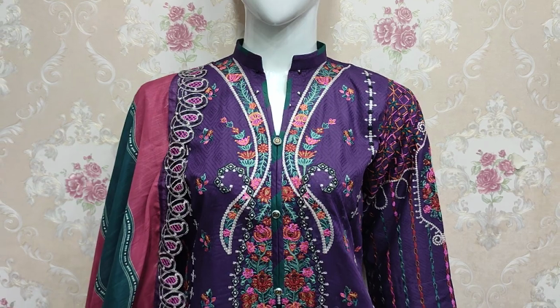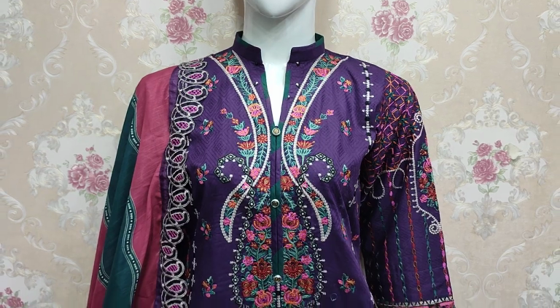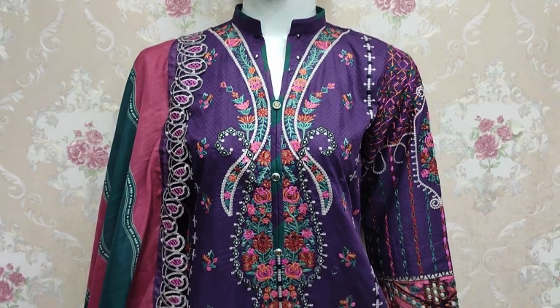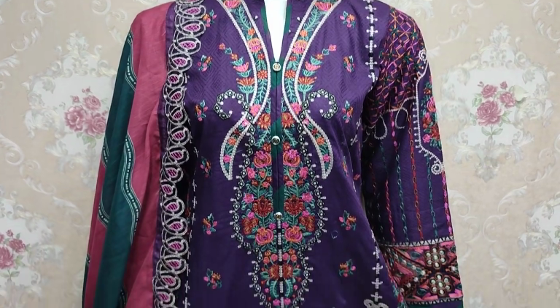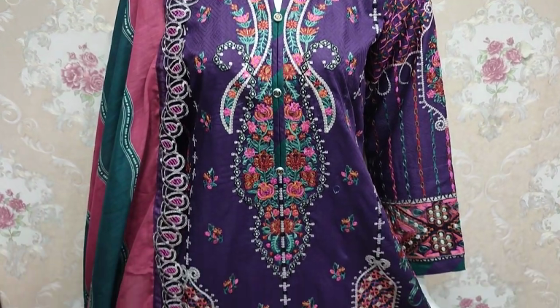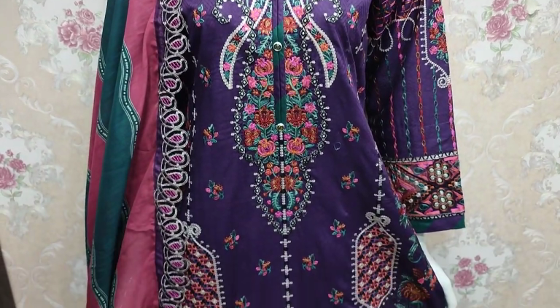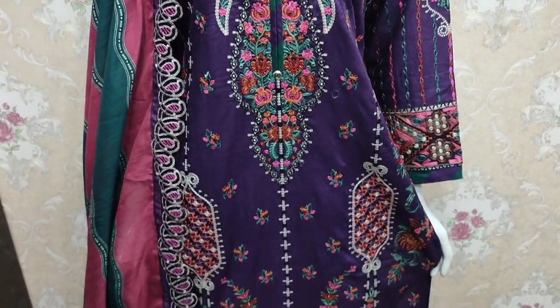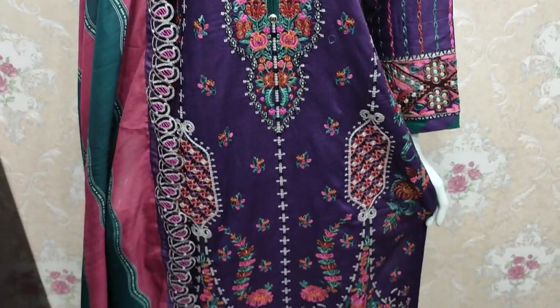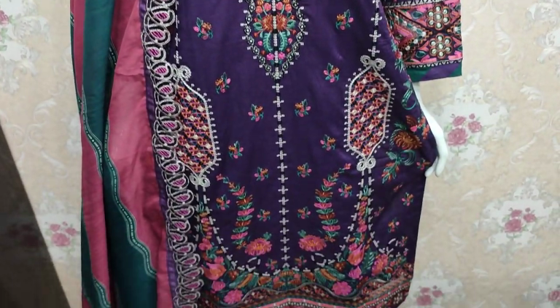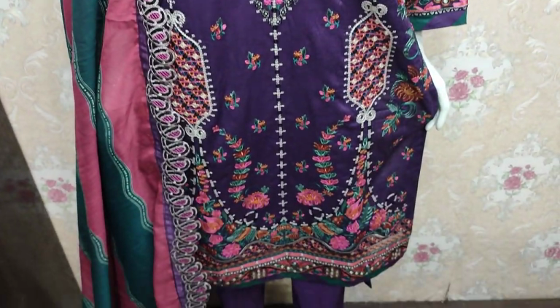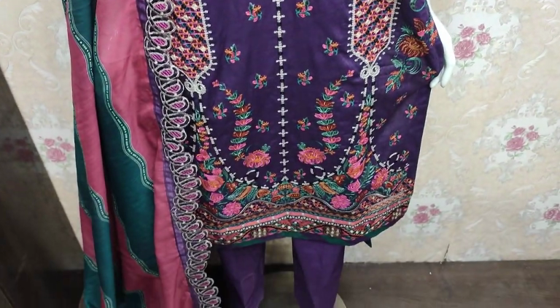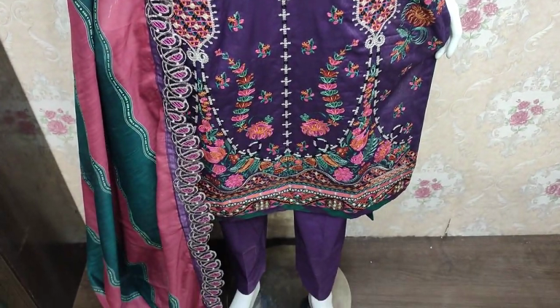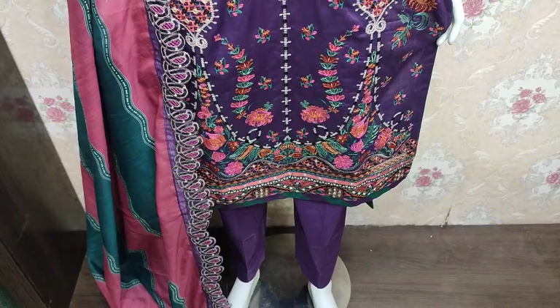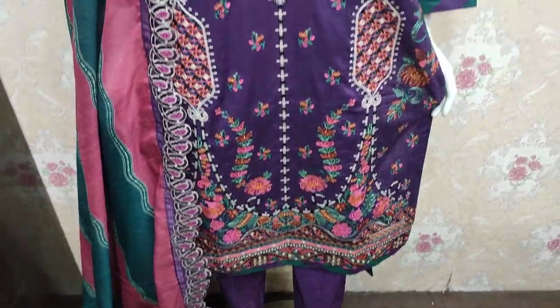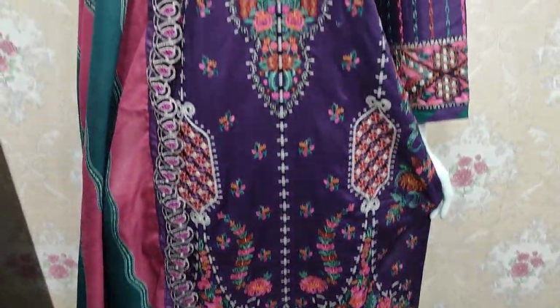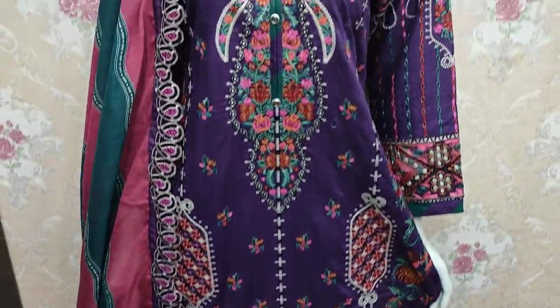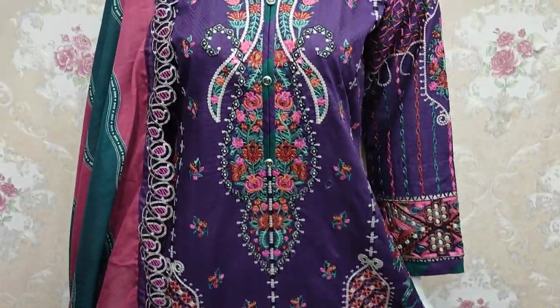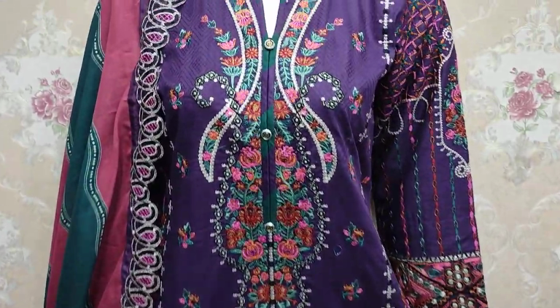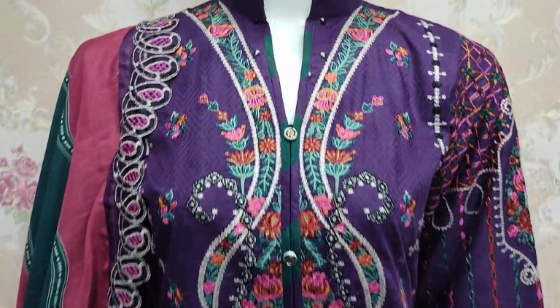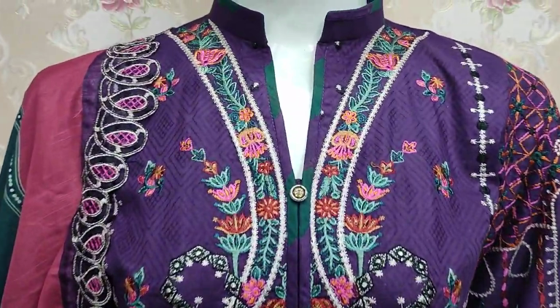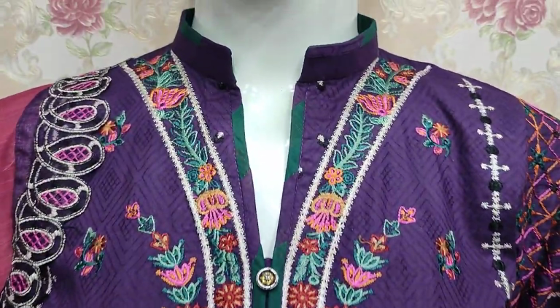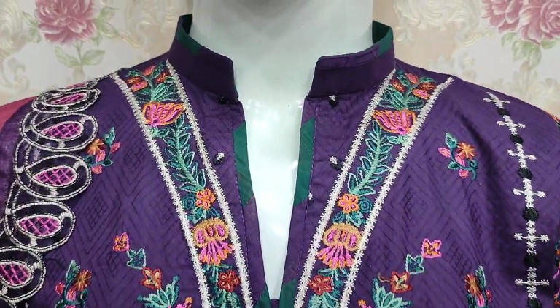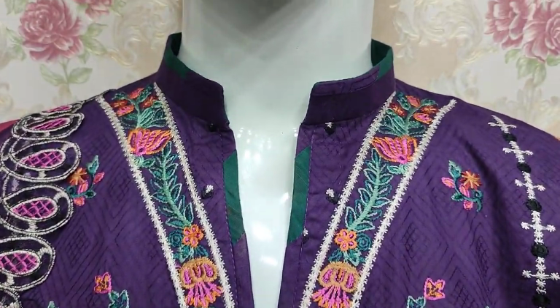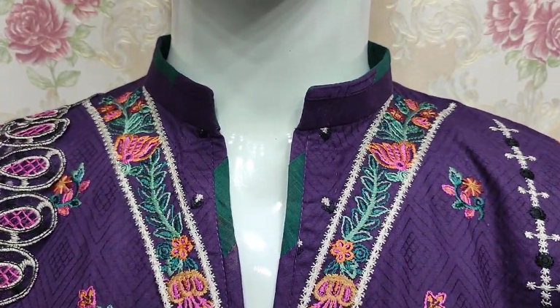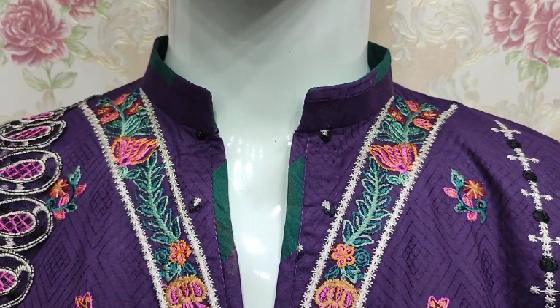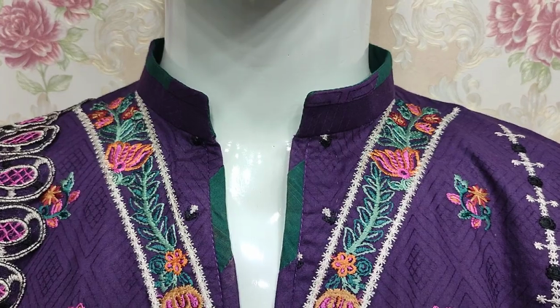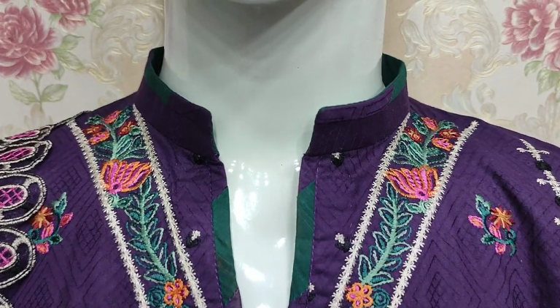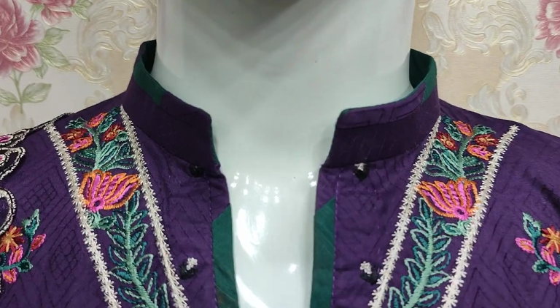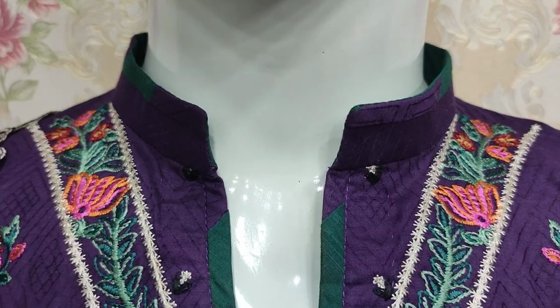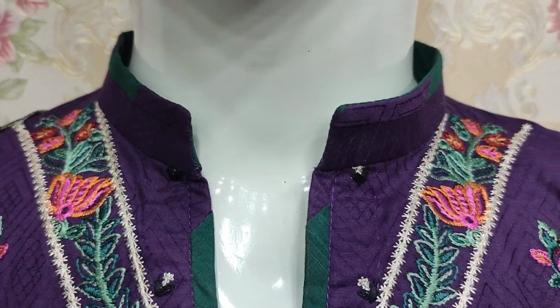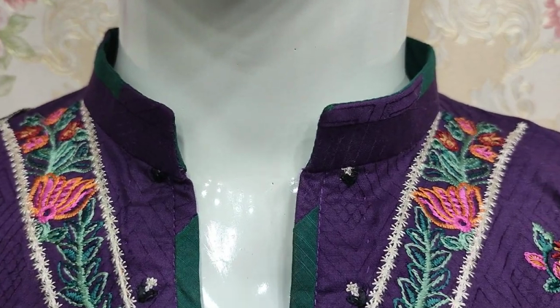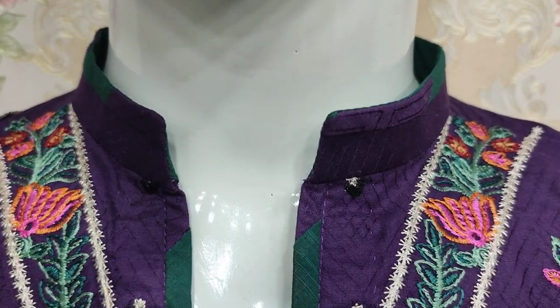Hello everyone, Abdul Qadir here. We are present in the Fikafat Collection. We have new design in Cotton Prensies. This is Summer Cotton Fabric and this is in STC style.